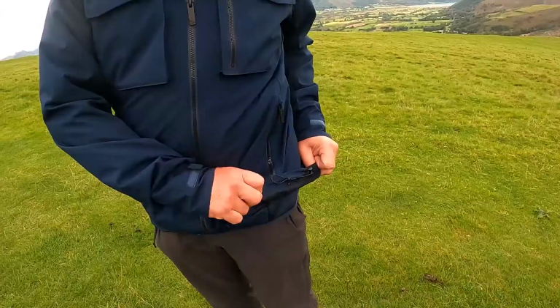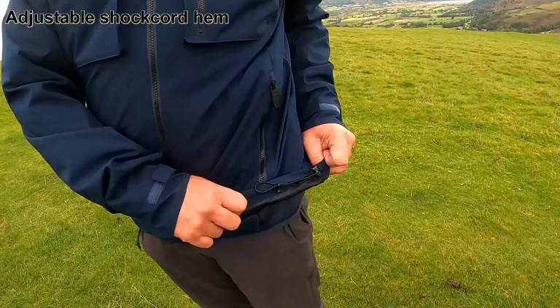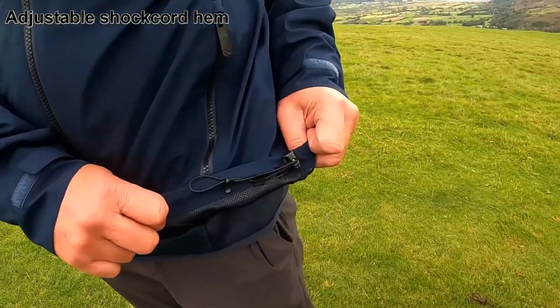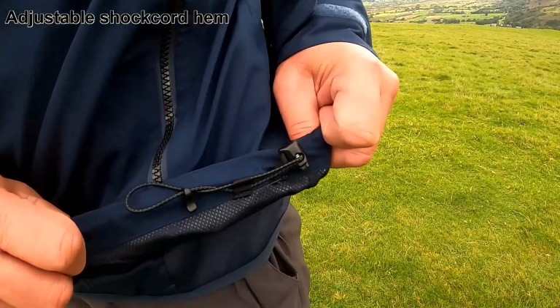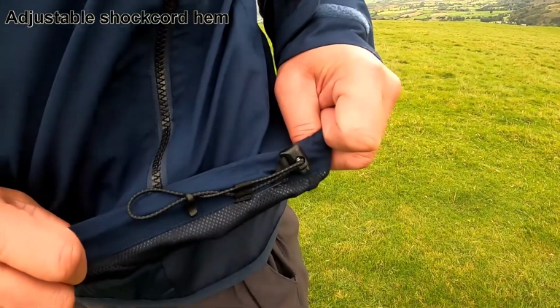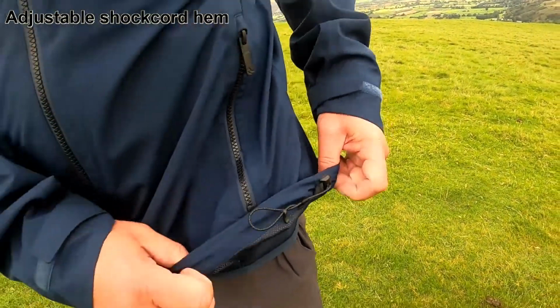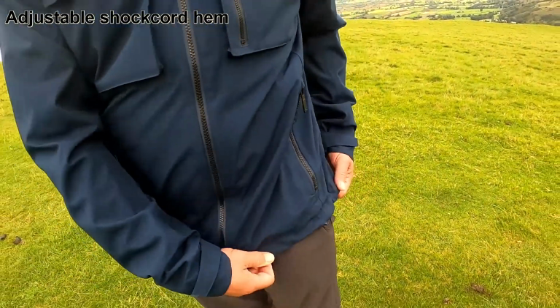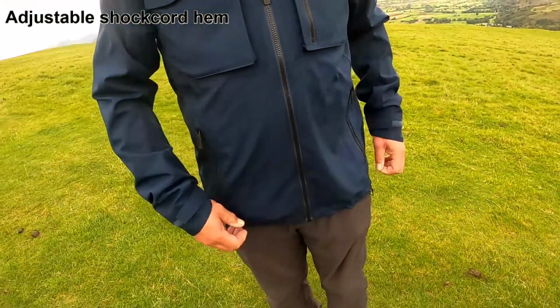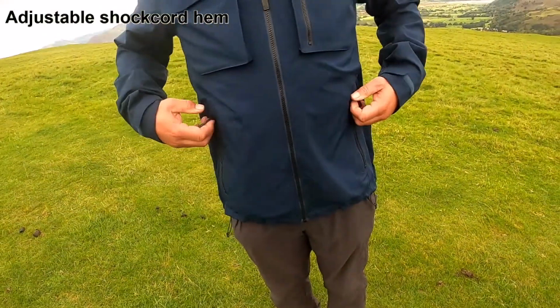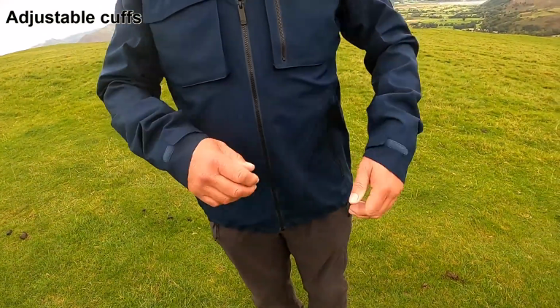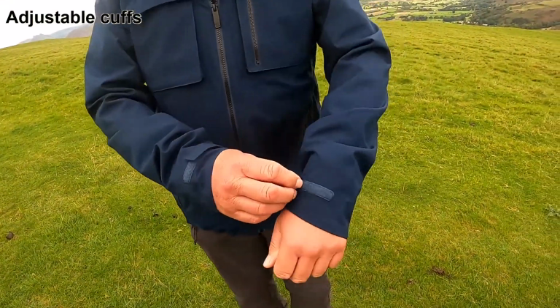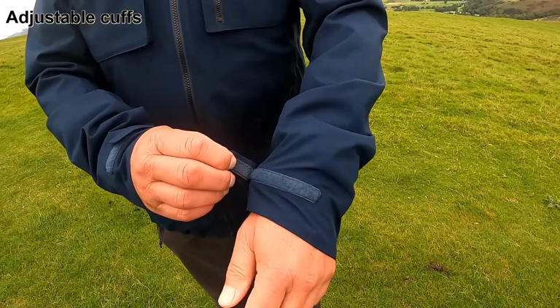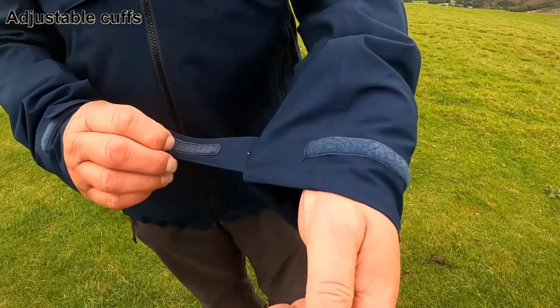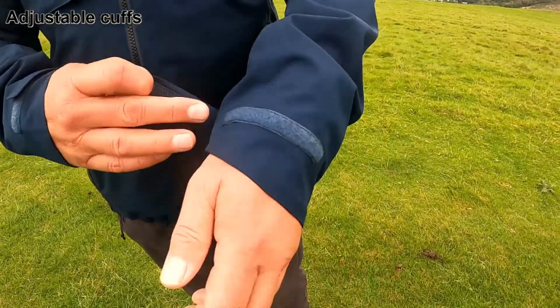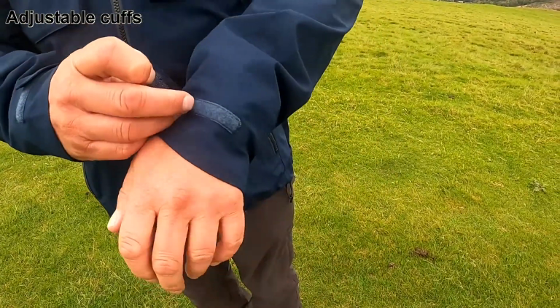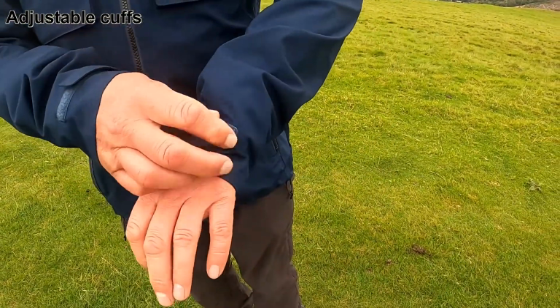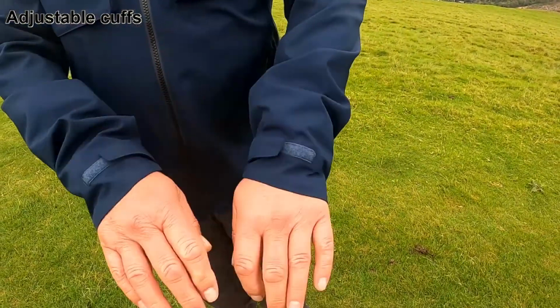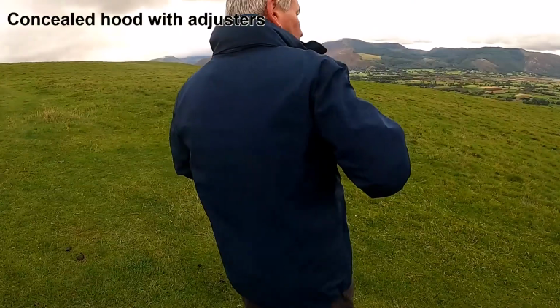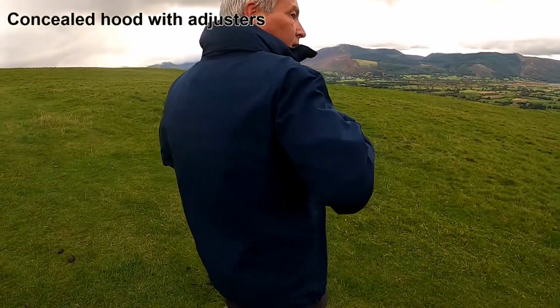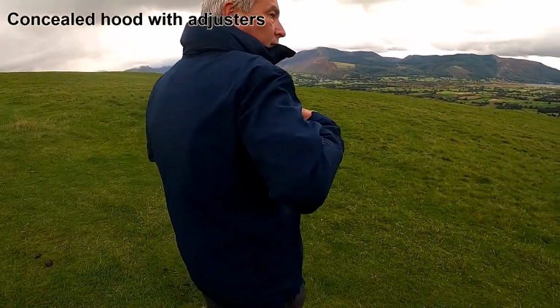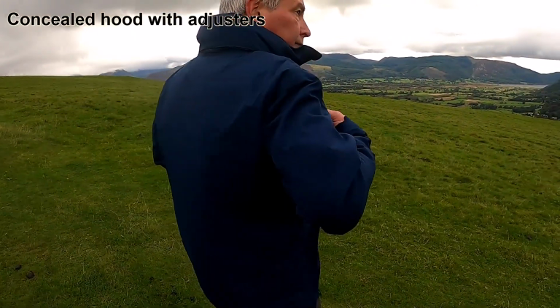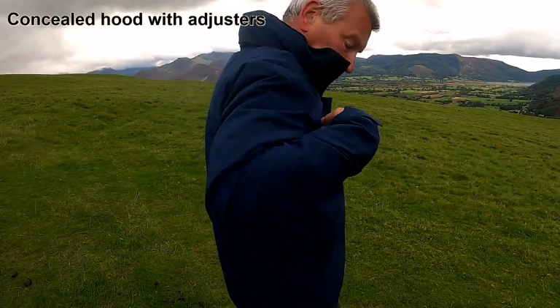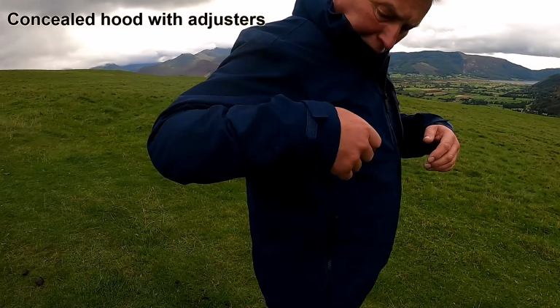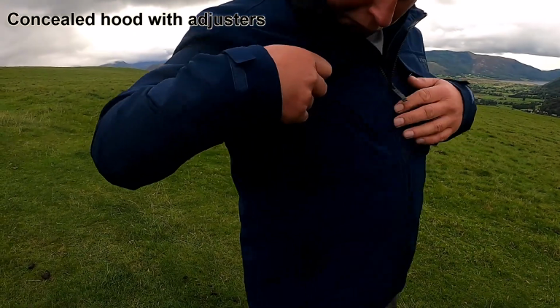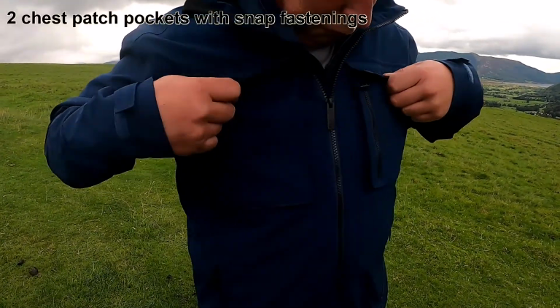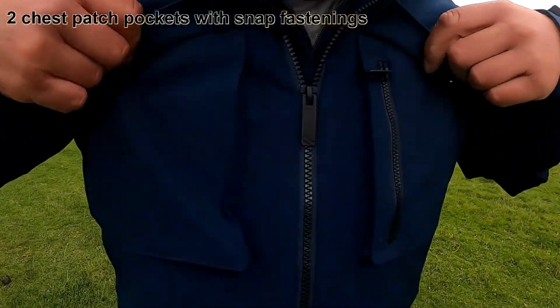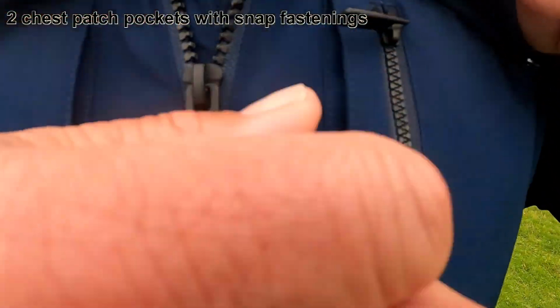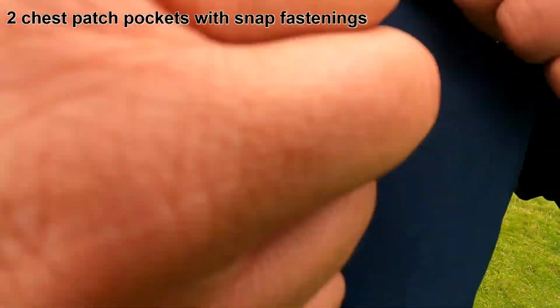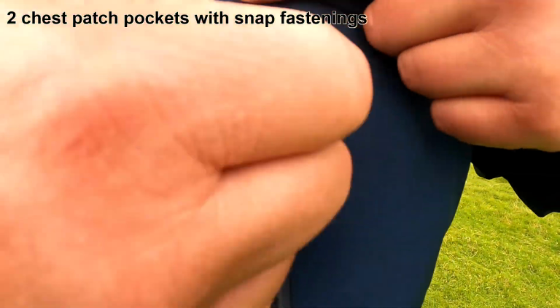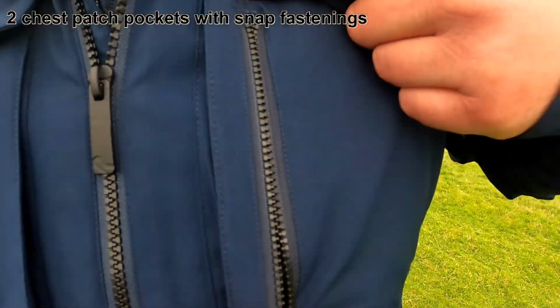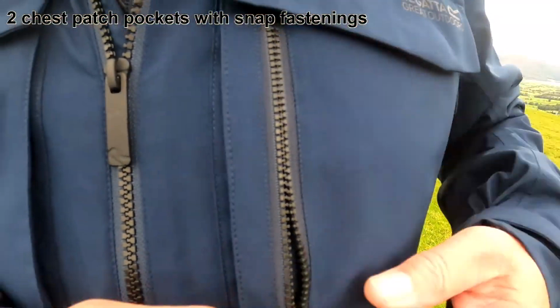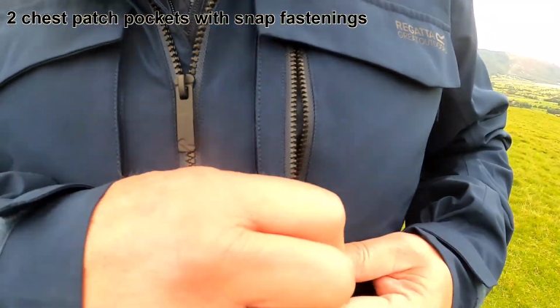With two zipped lower pockets and a drawcord adjuster to the hem. Hook and loop adjustable cuffs. A concealed hood with adjusters. Showing the two chest patch pockets with snap fastenings.